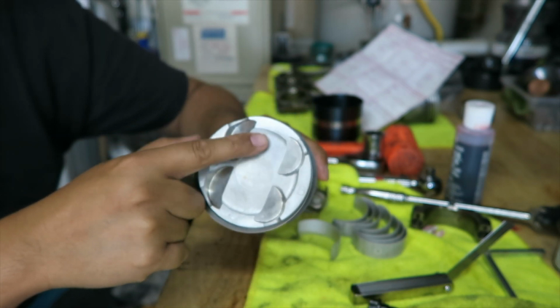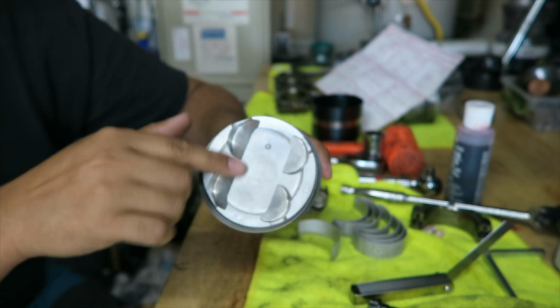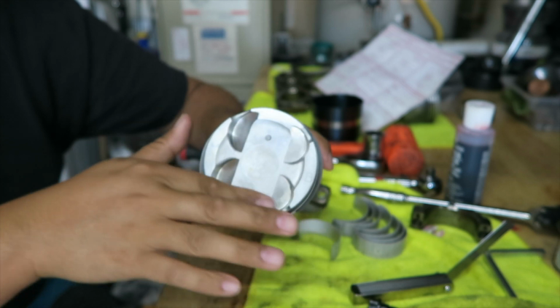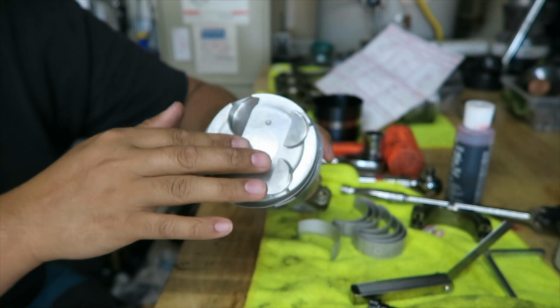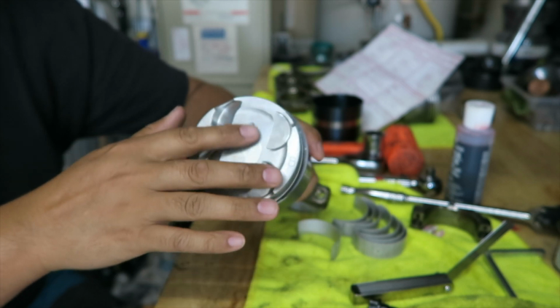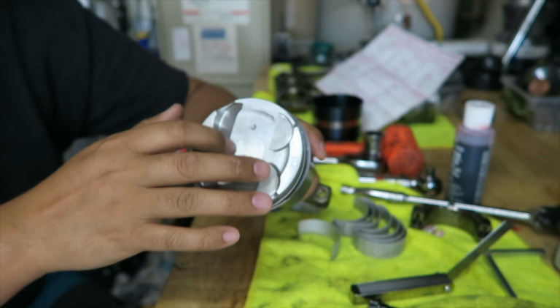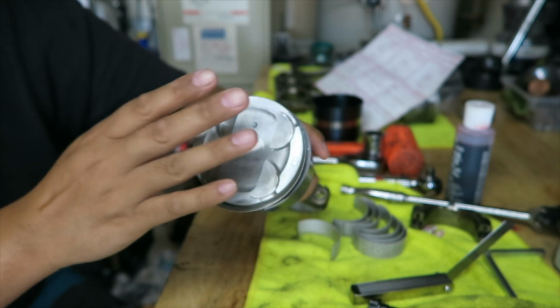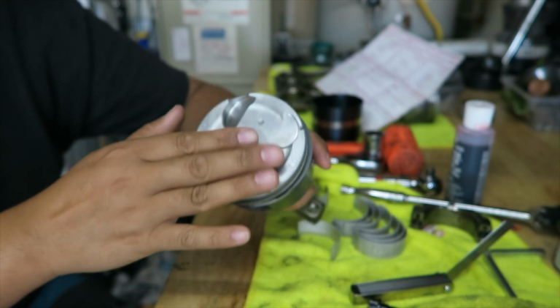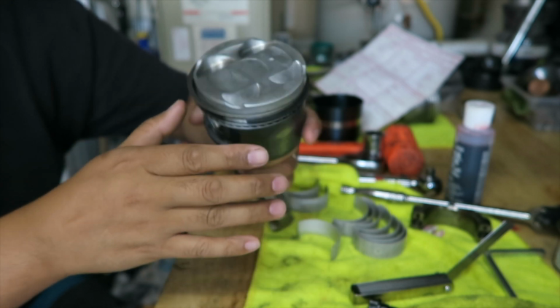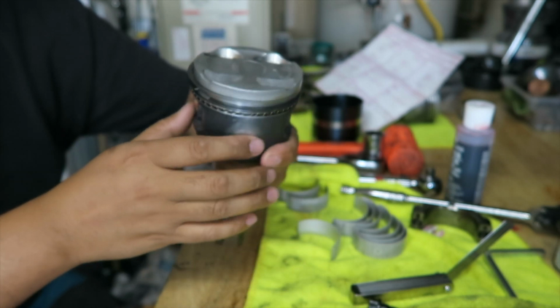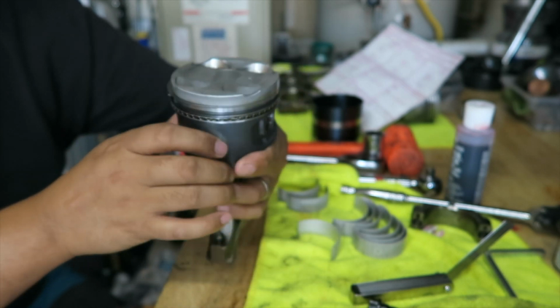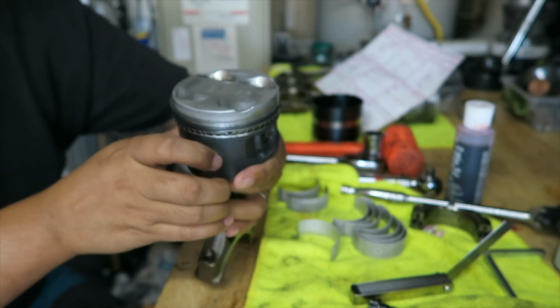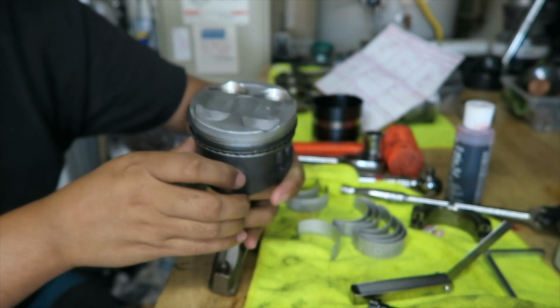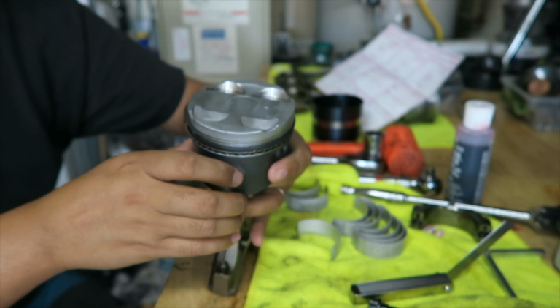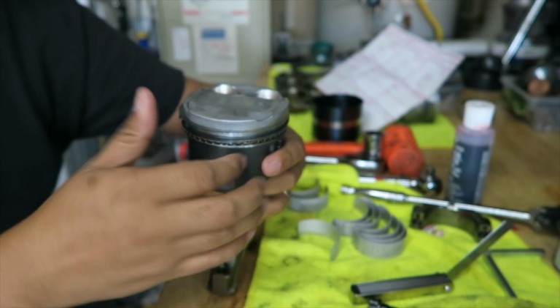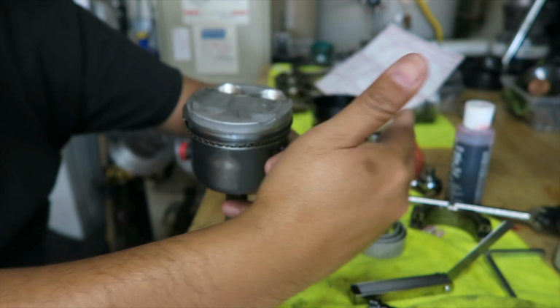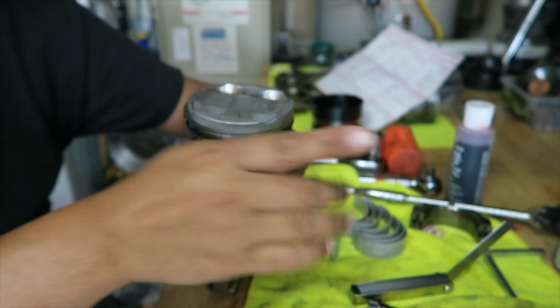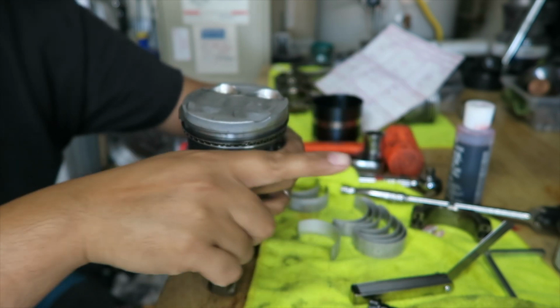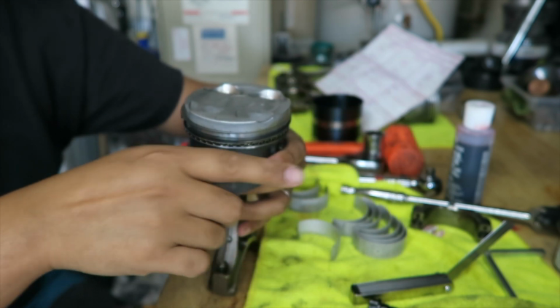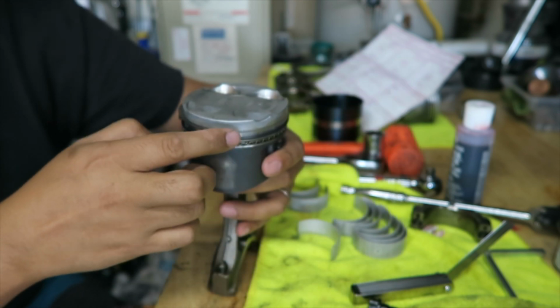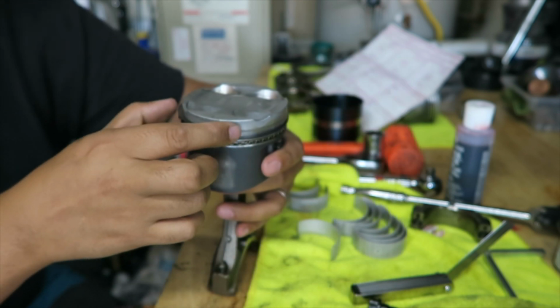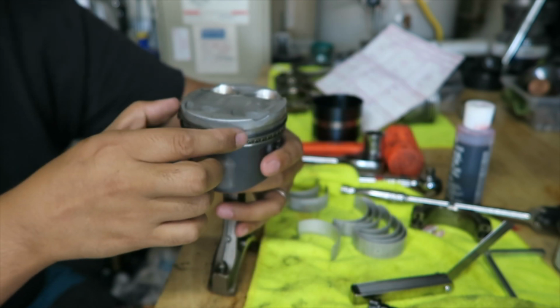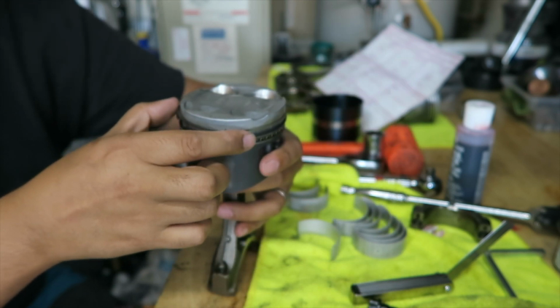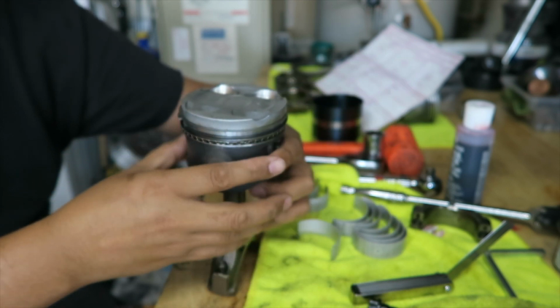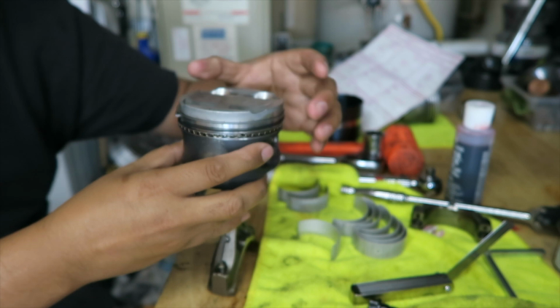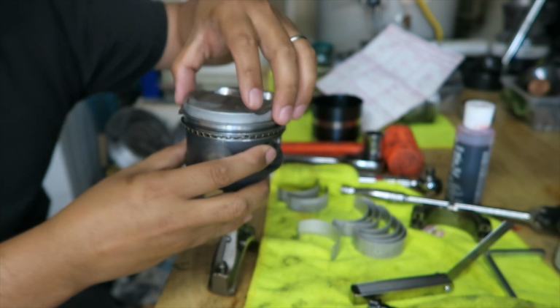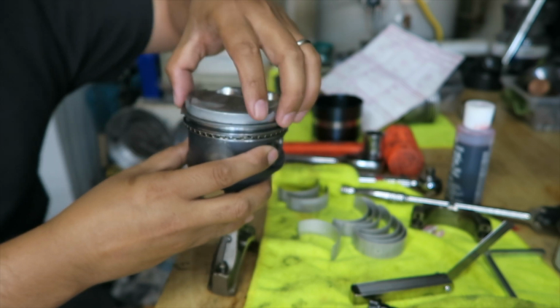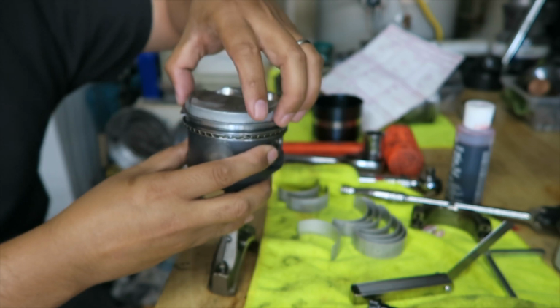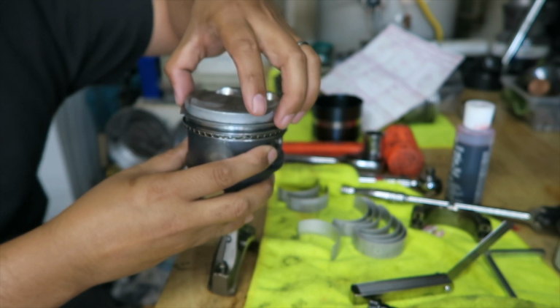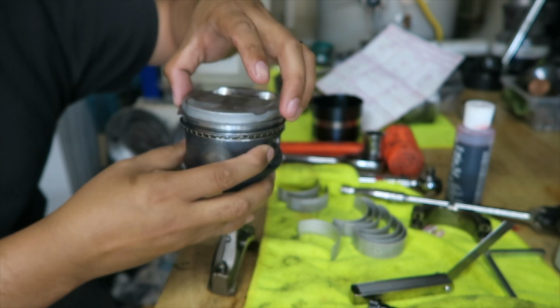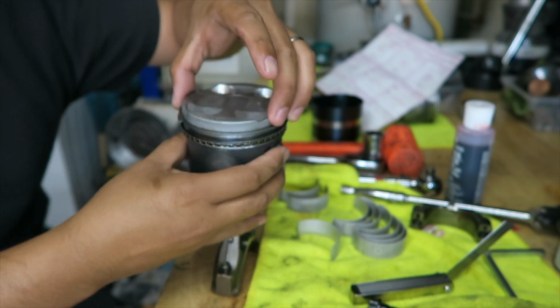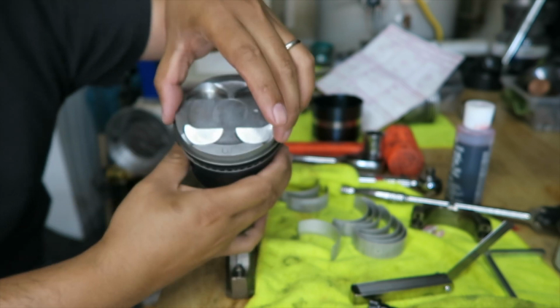With this piston I have a little dimple right there on the top of the piston which indicates forward, so this is going forward here. The first oil ring — this one — I want to line that up to this direction right here.